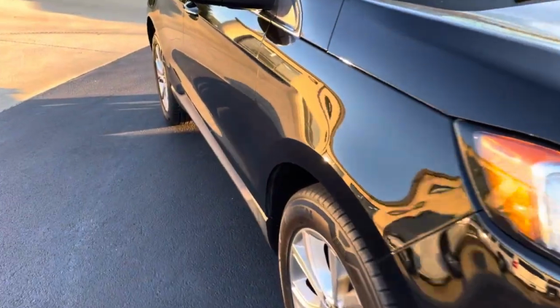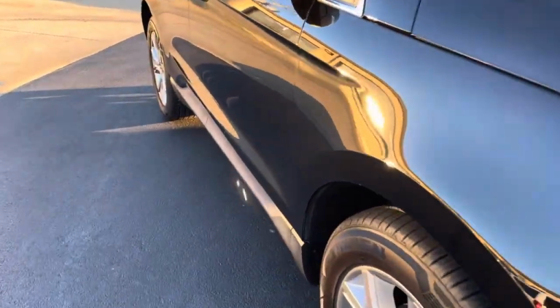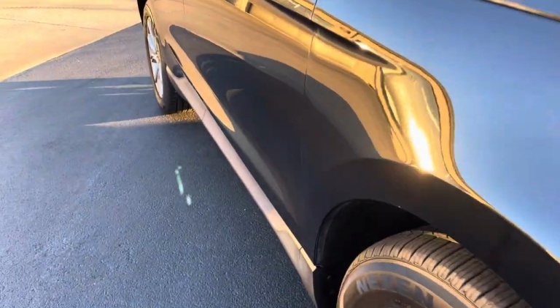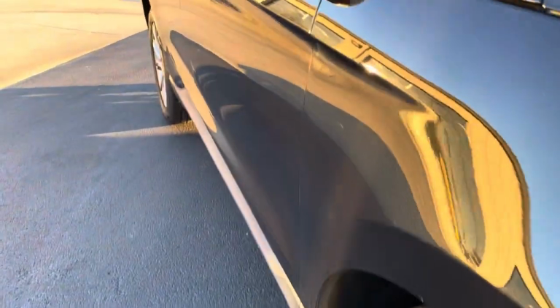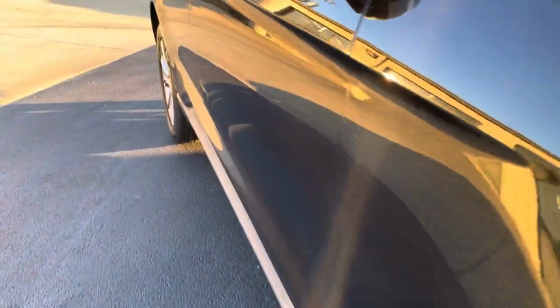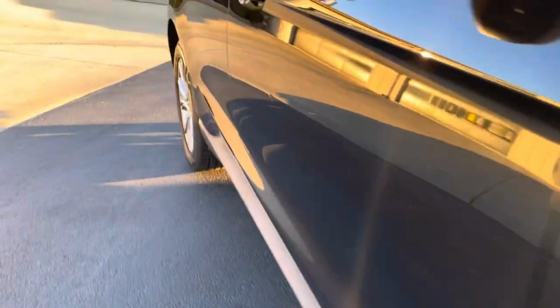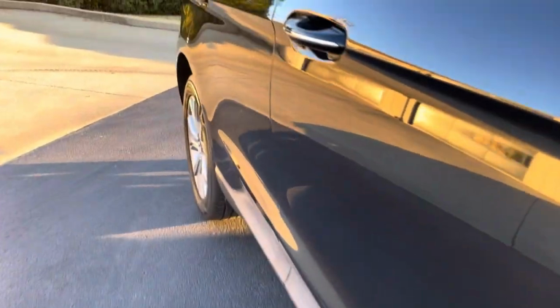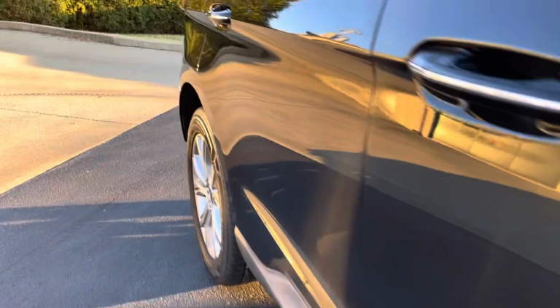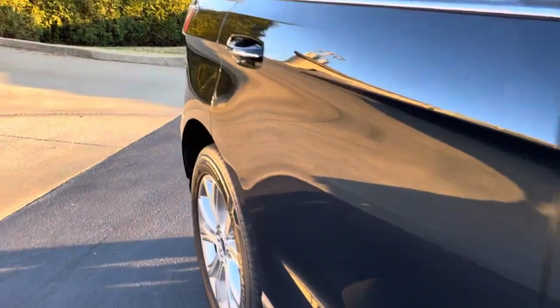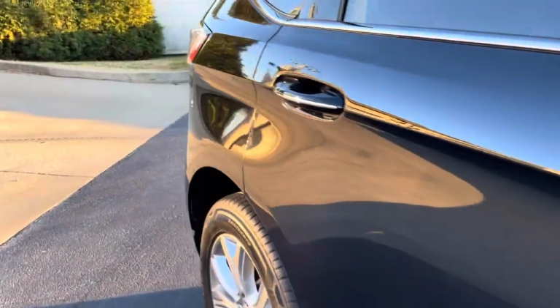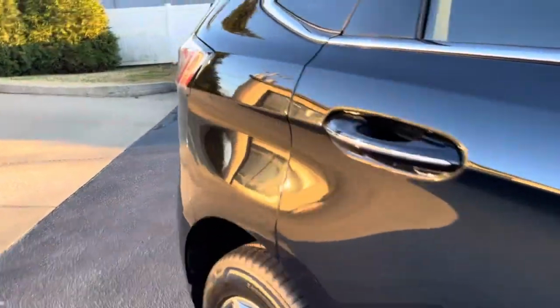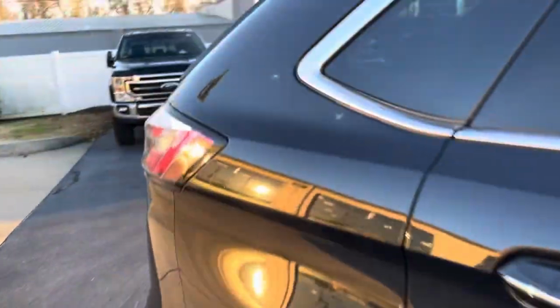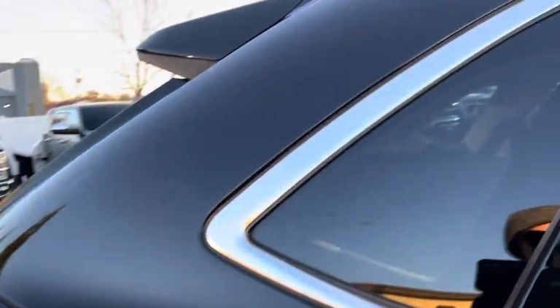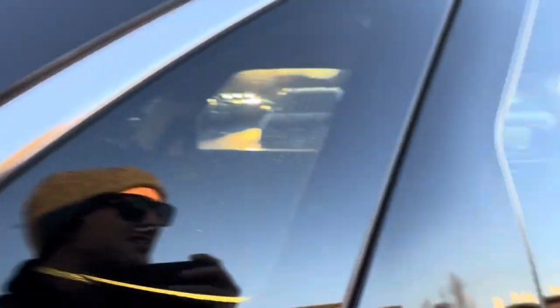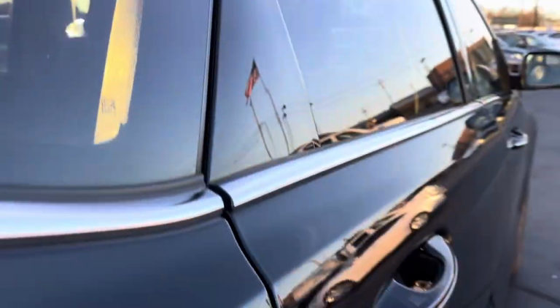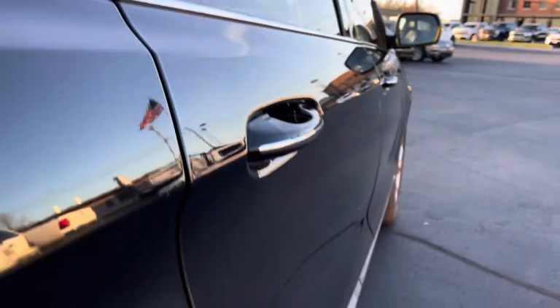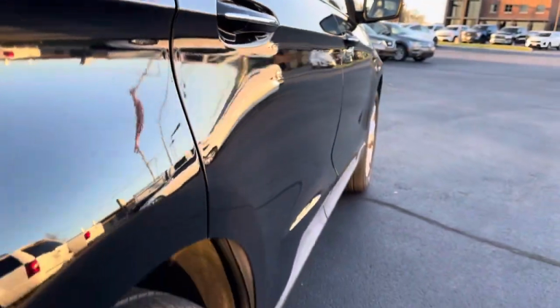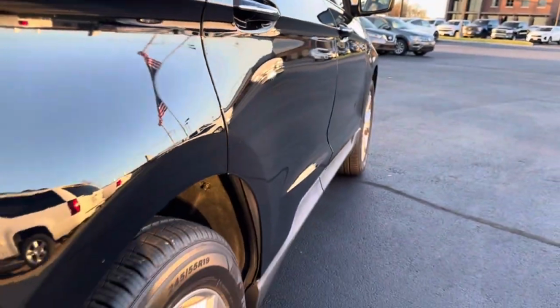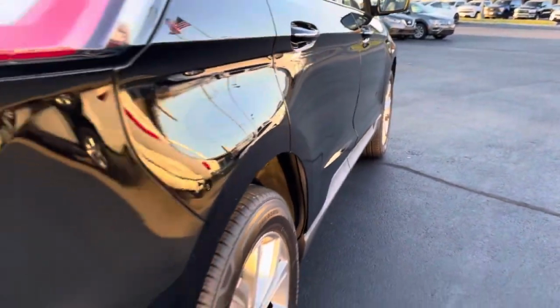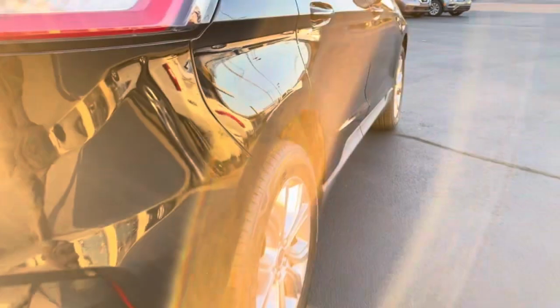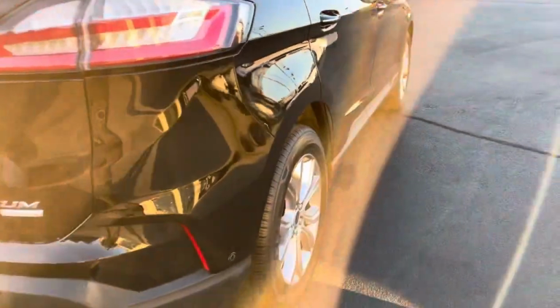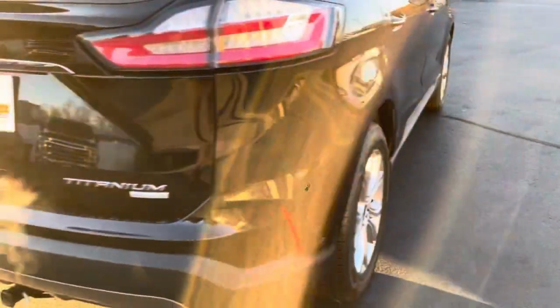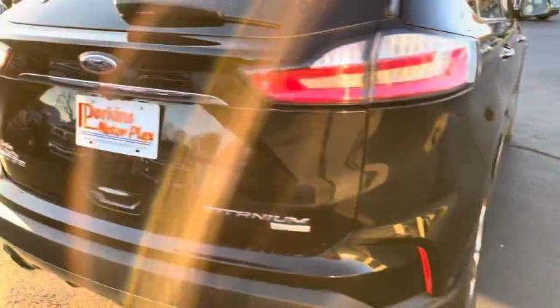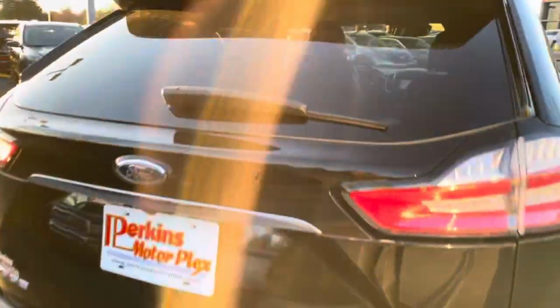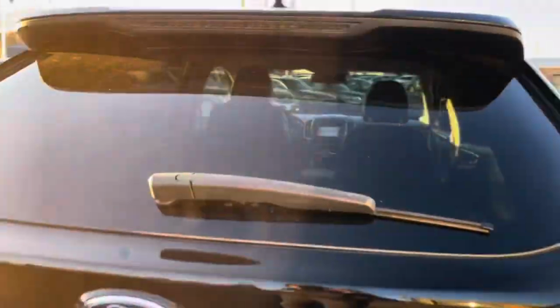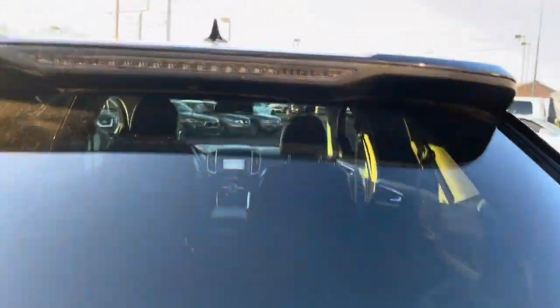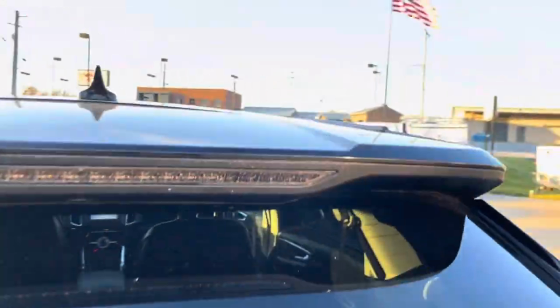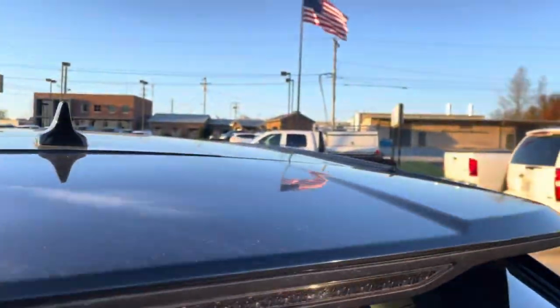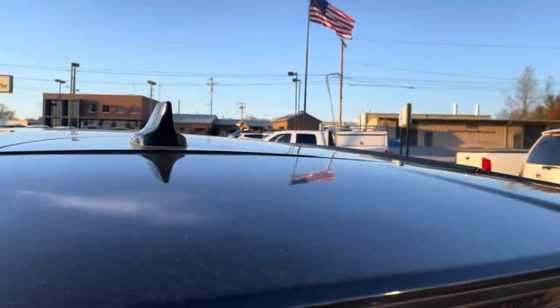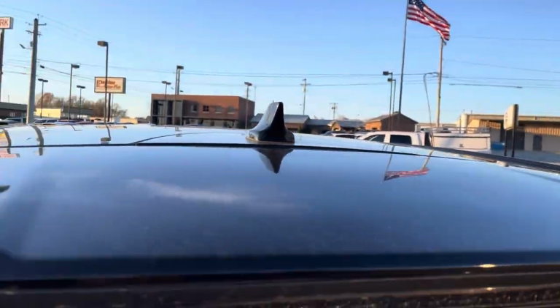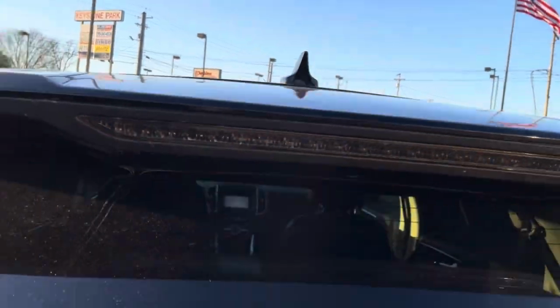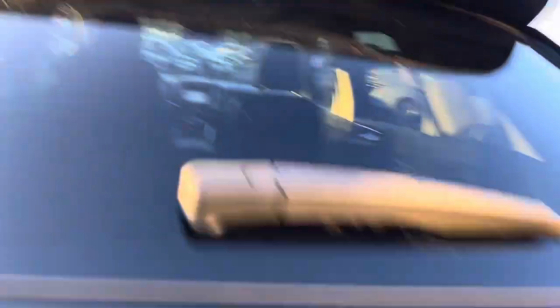Let's do the same thing on the passenger side here. Great. Love that. Clean across the top.